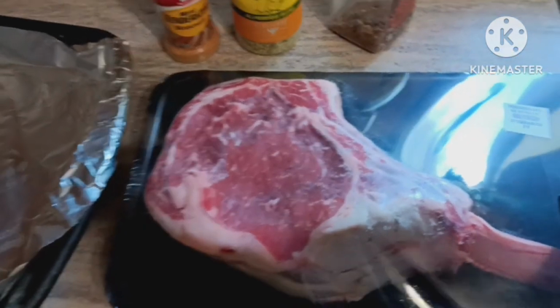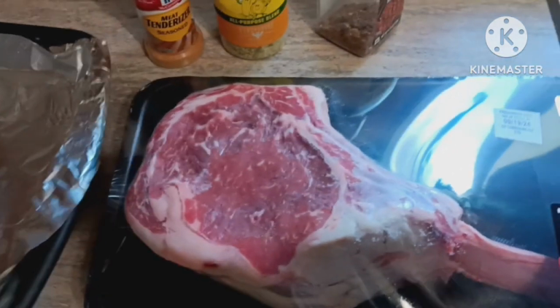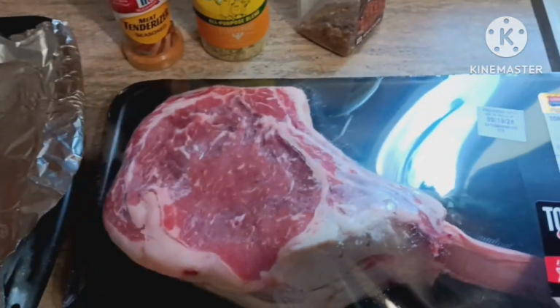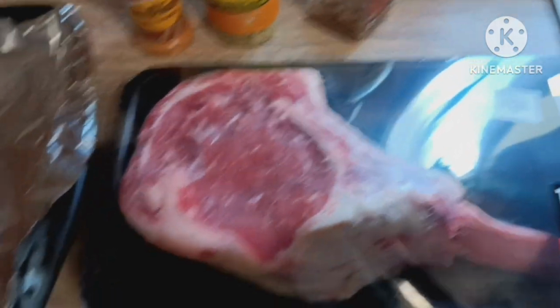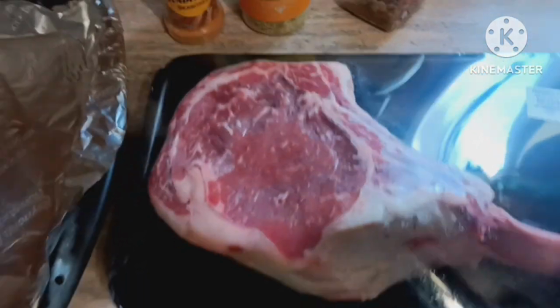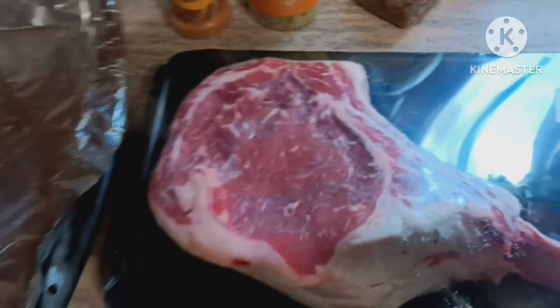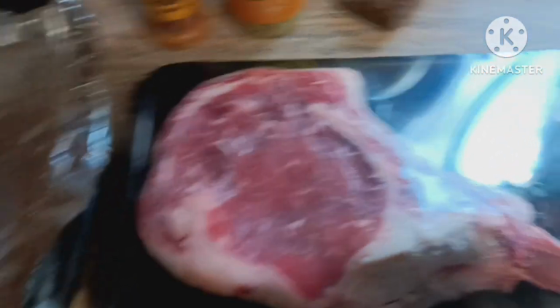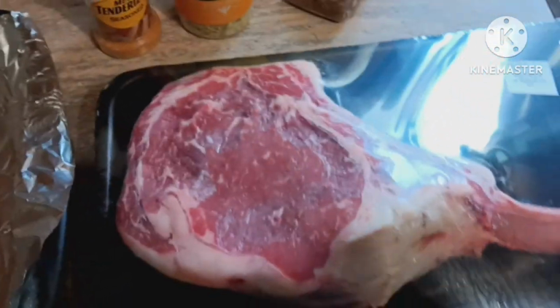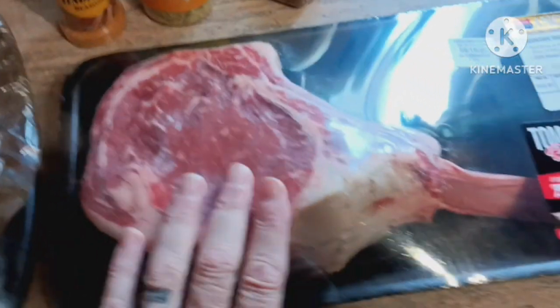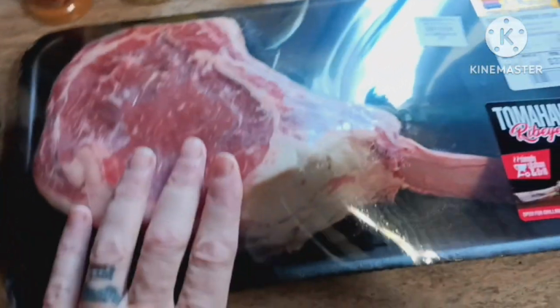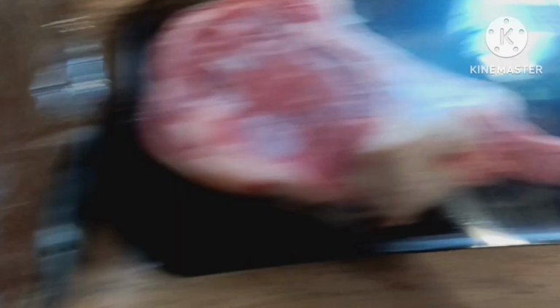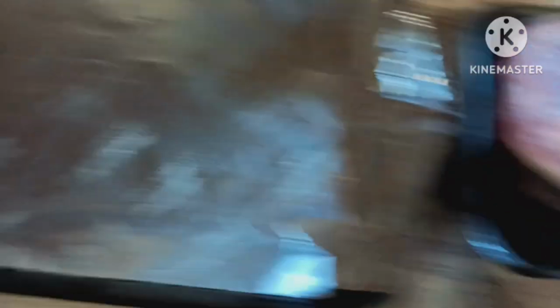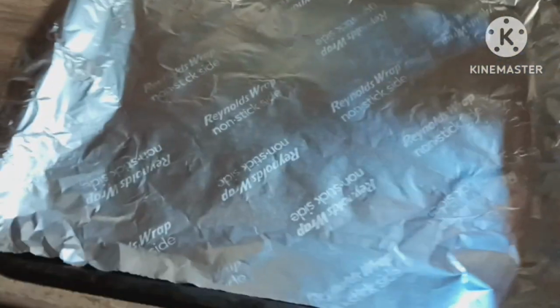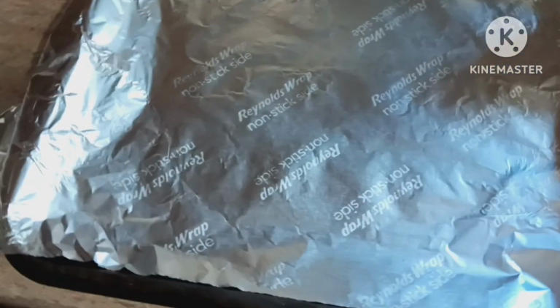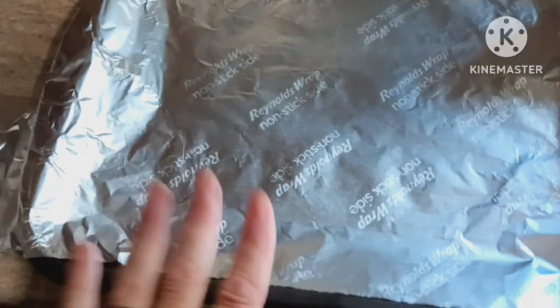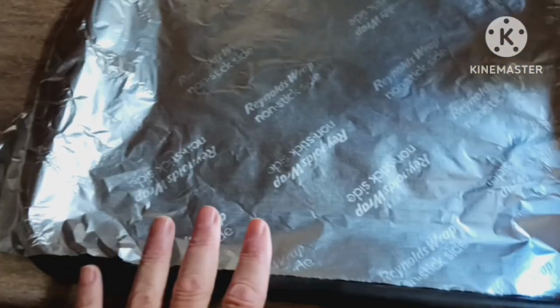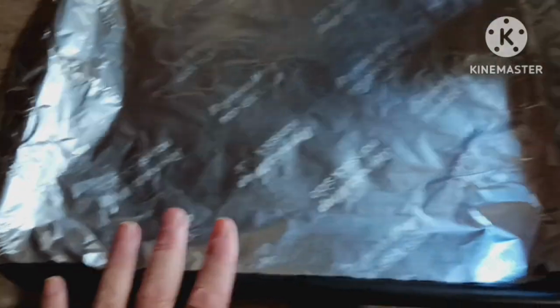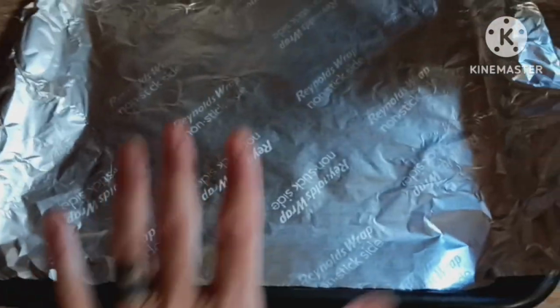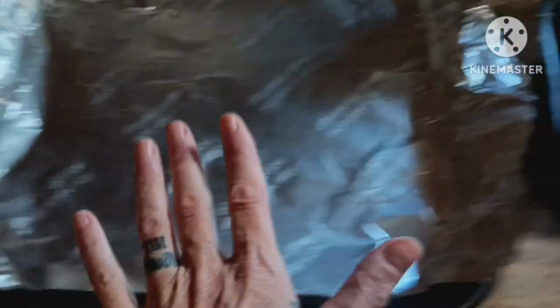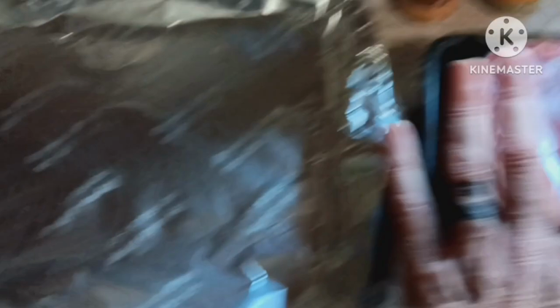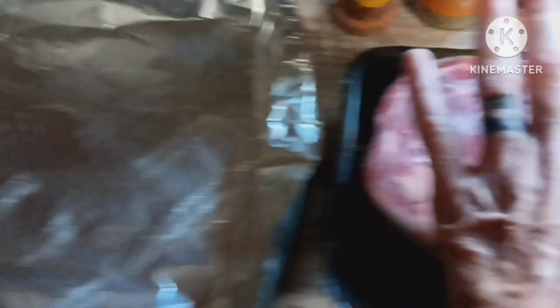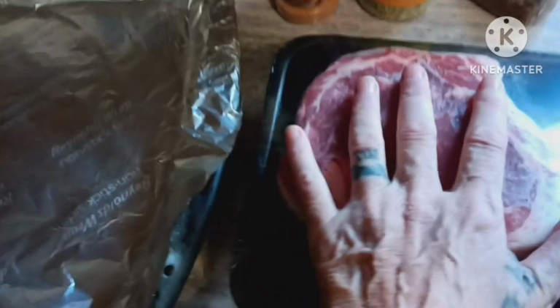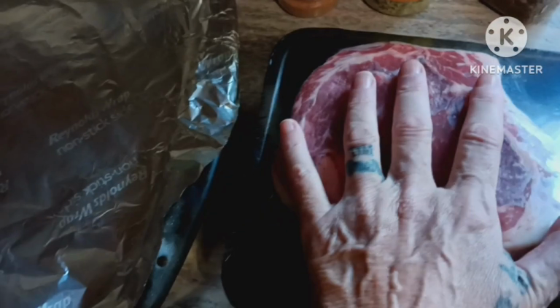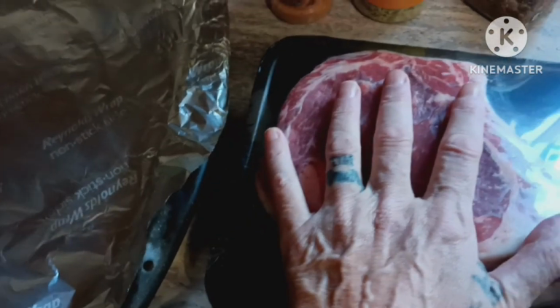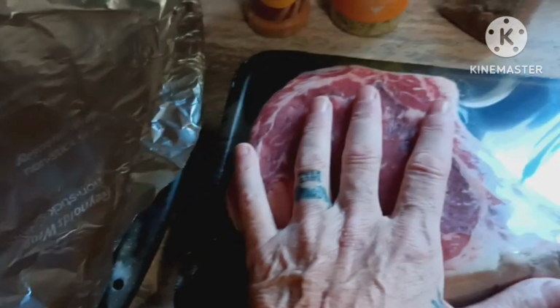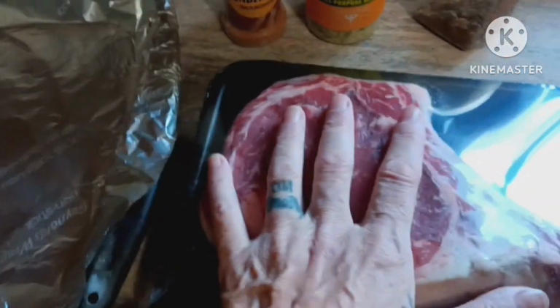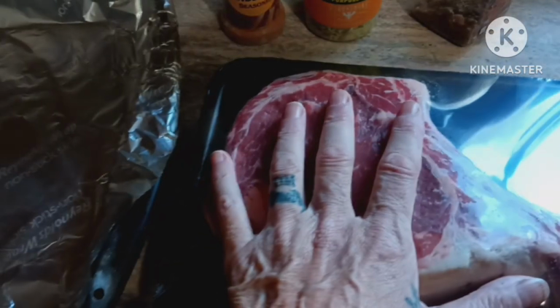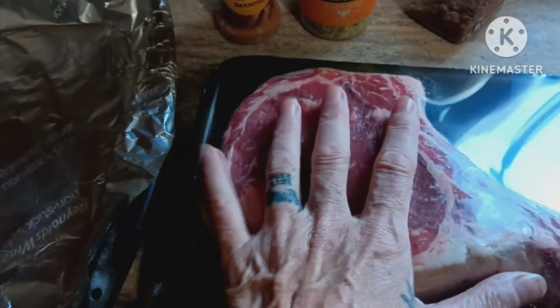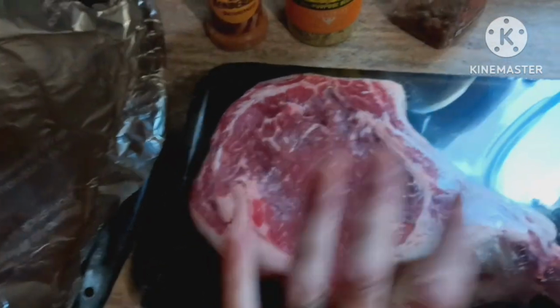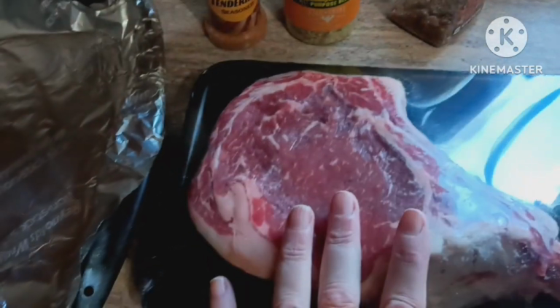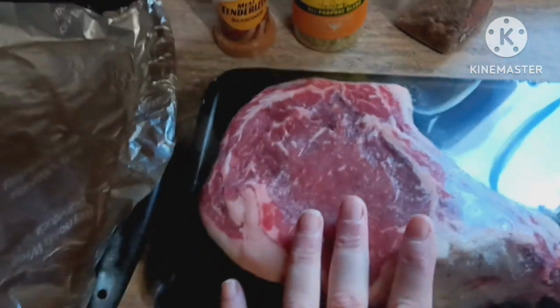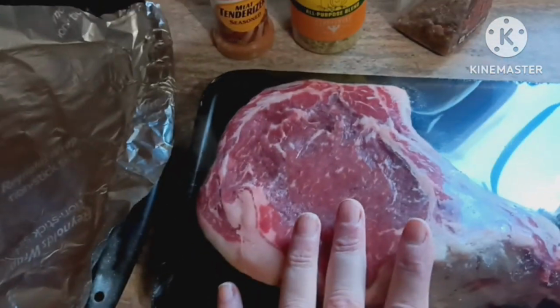It won't fit in a baggie to marinate, so I'm going to put it on foil-lined wrap and let it marinate in those juices before I'm ready to cook it.